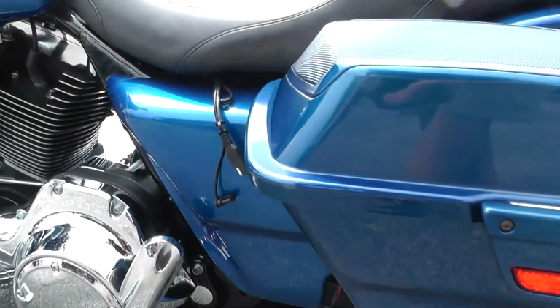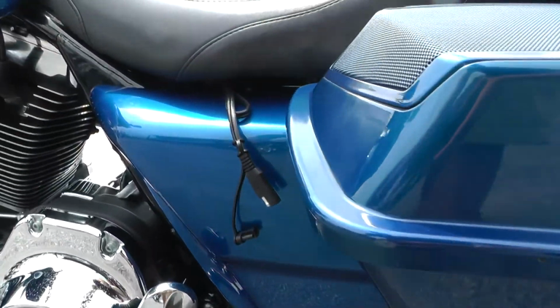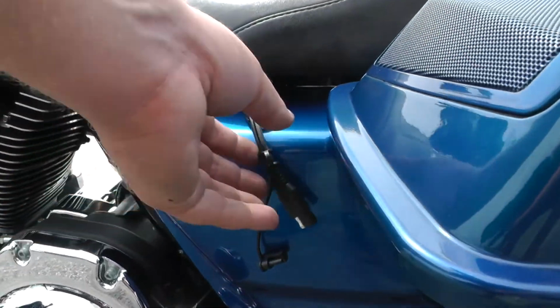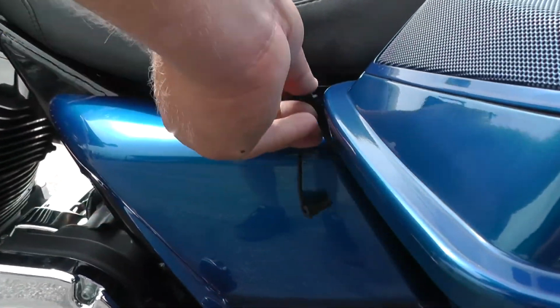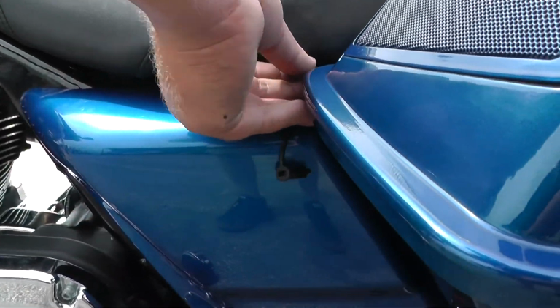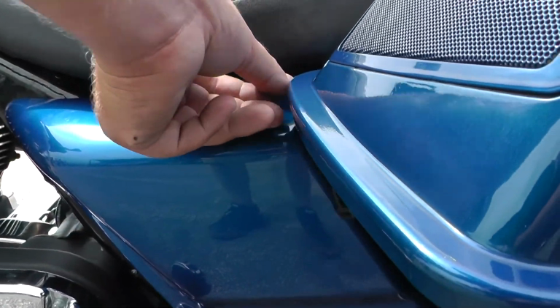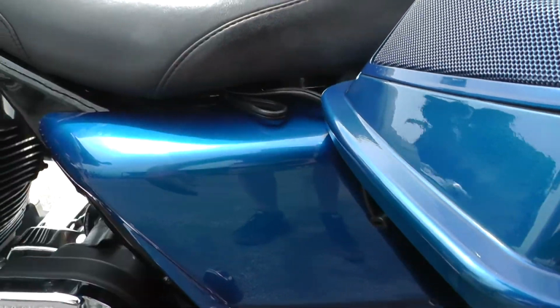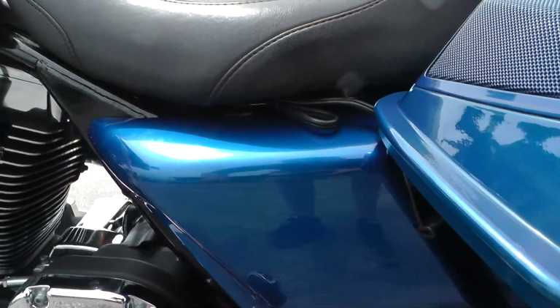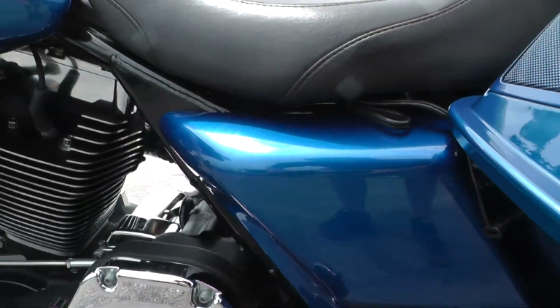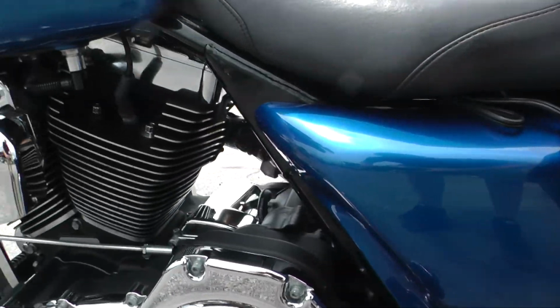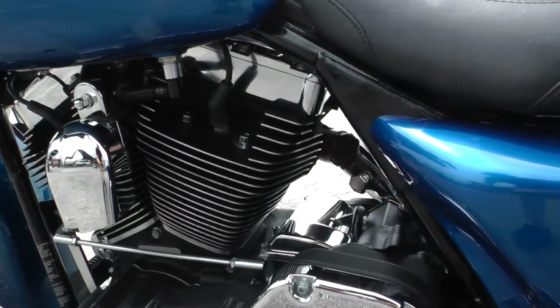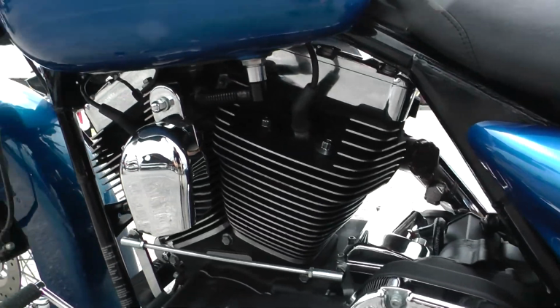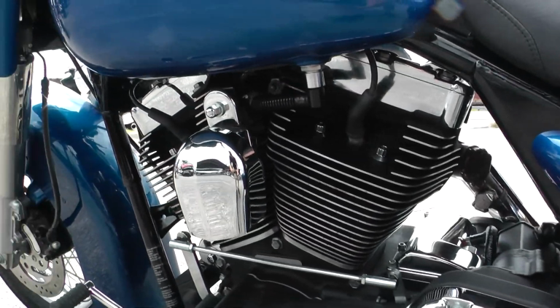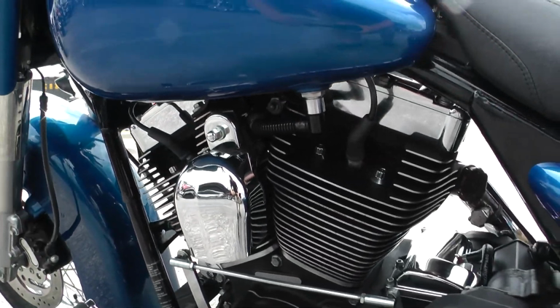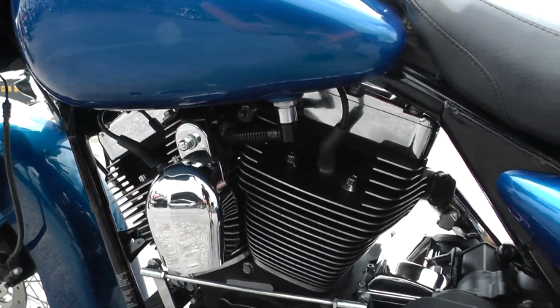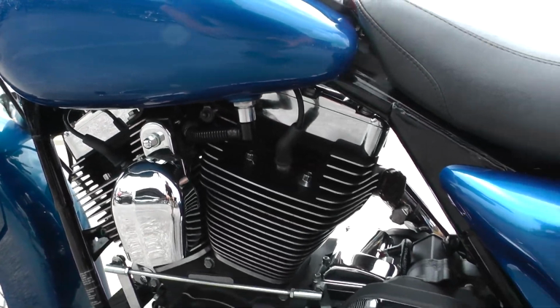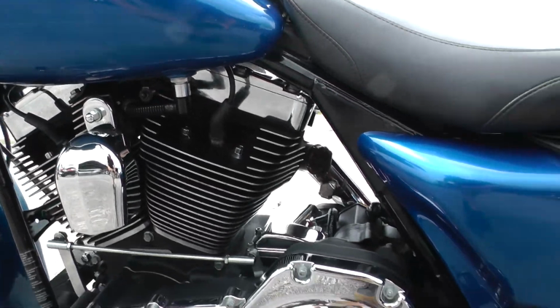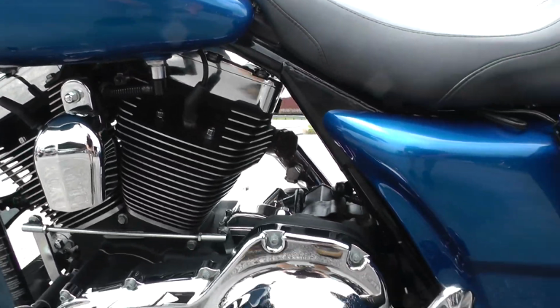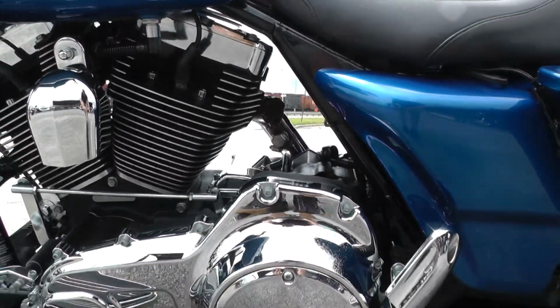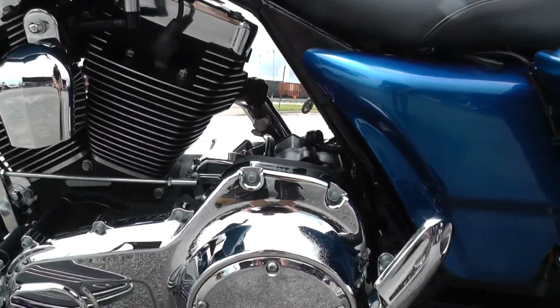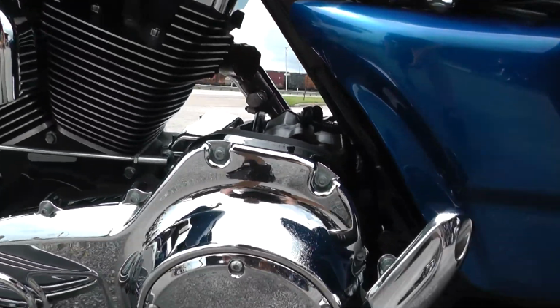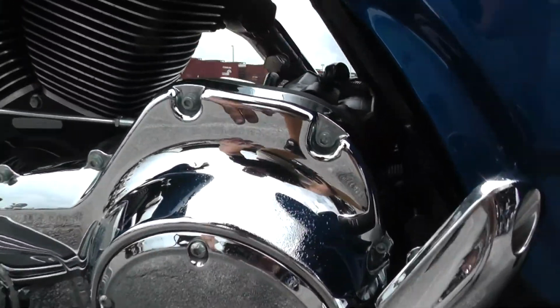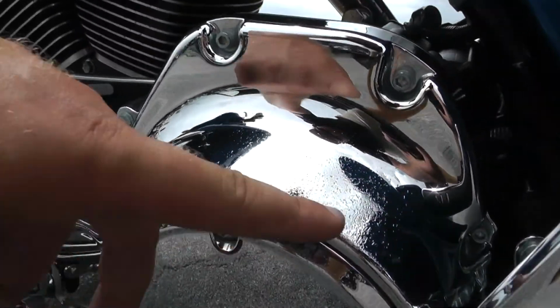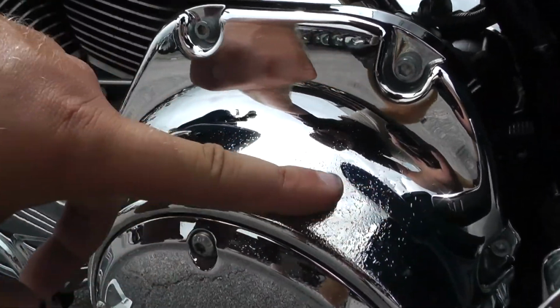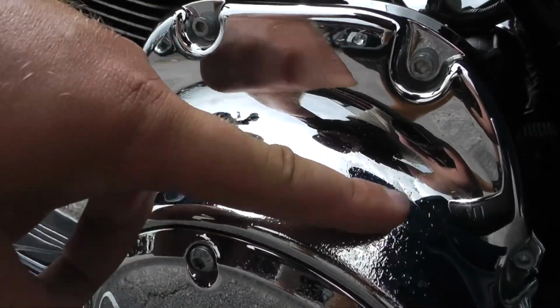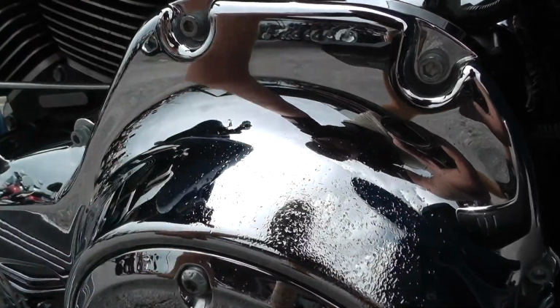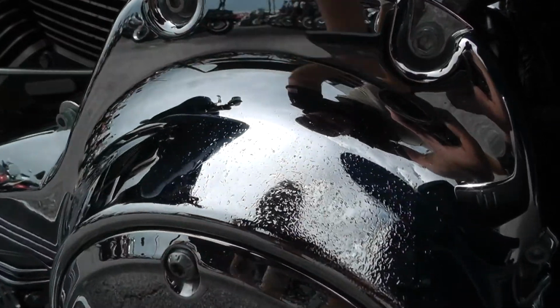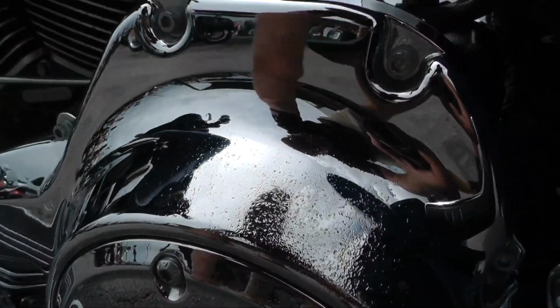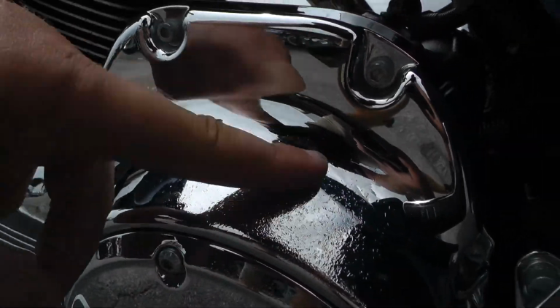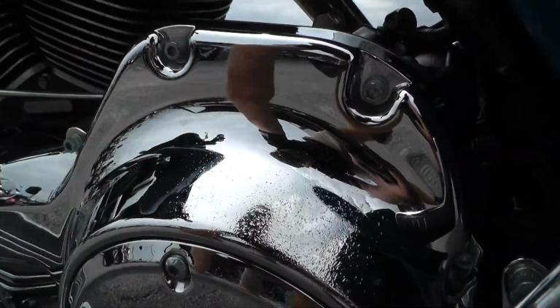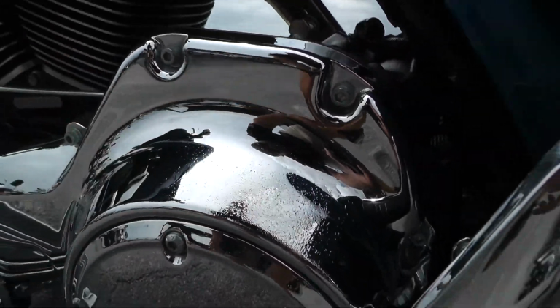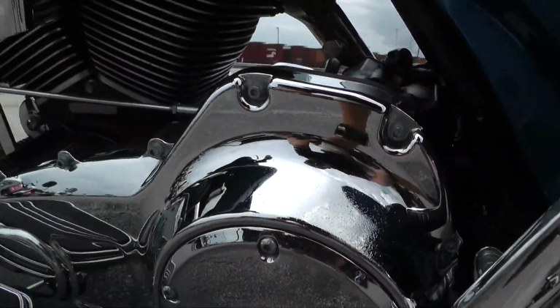There's your battery tender pigtail — keeps your battery maintained at night when you're not riding. Got a little pitting down here on this chrome primary cover.